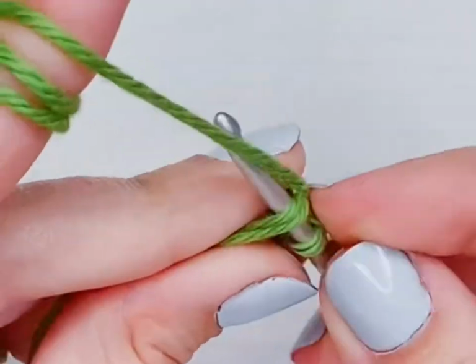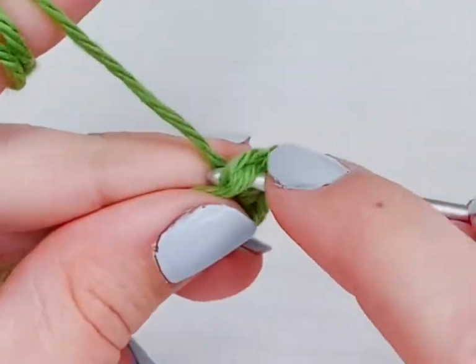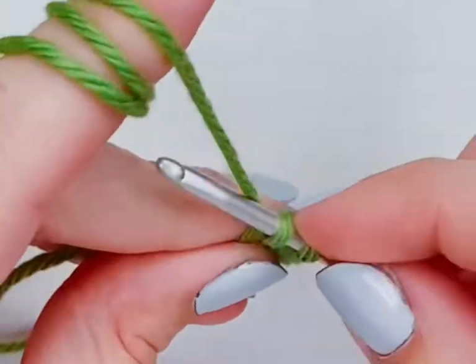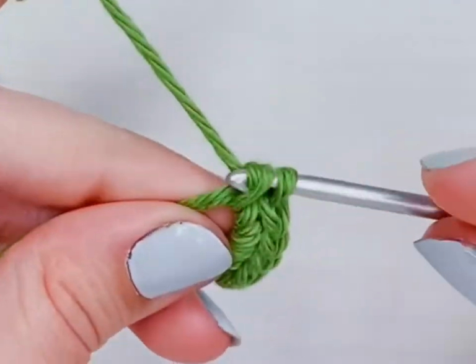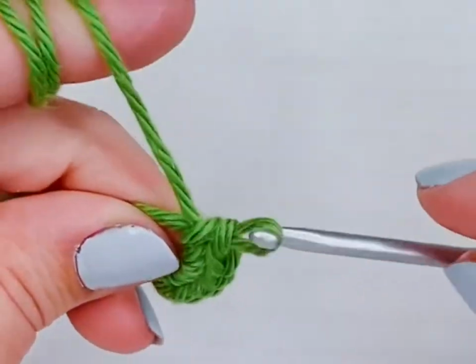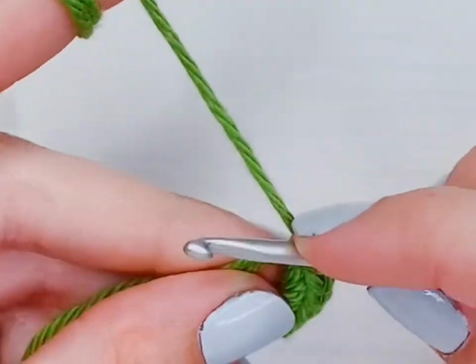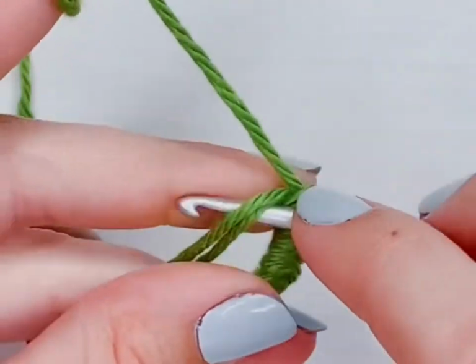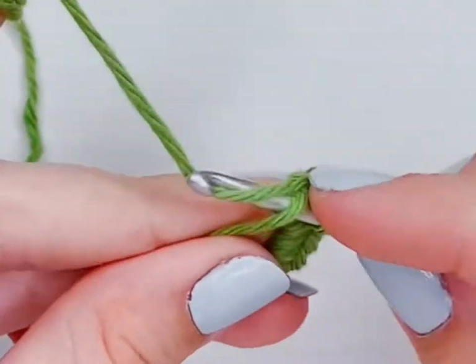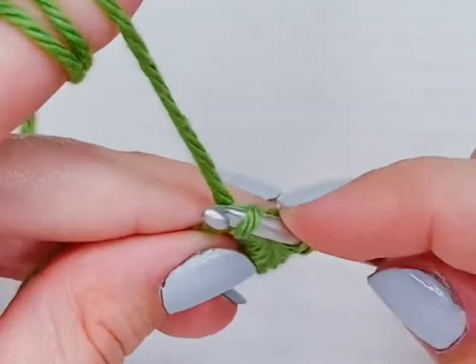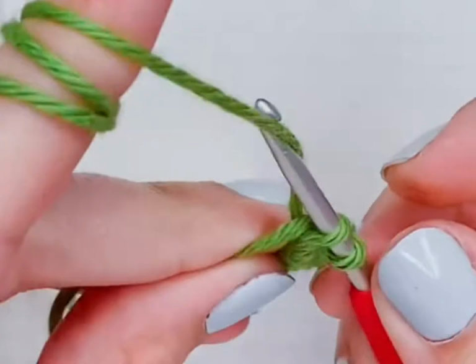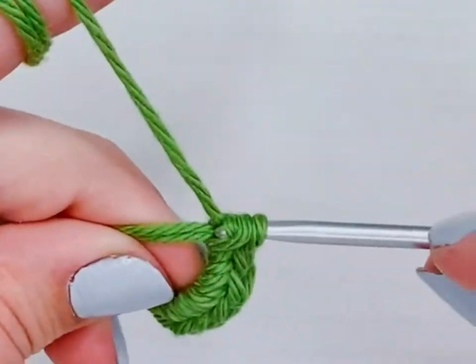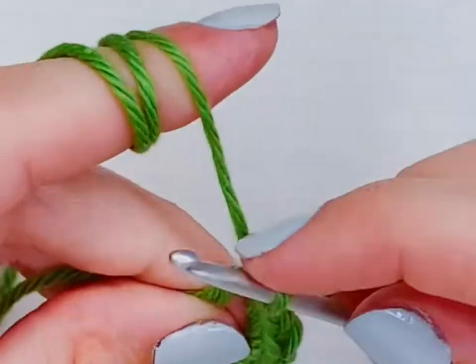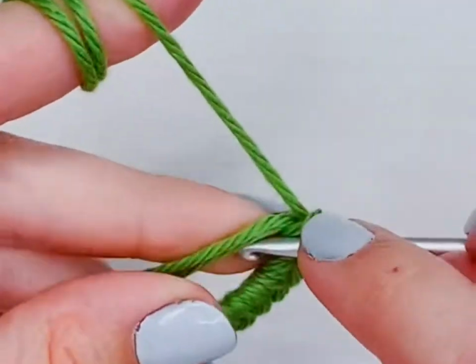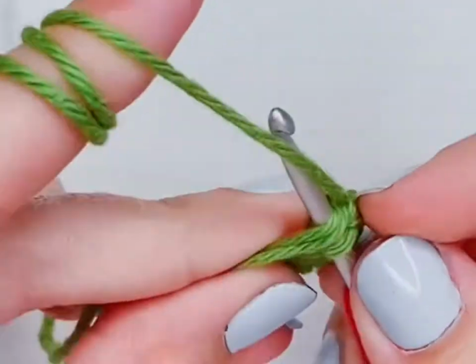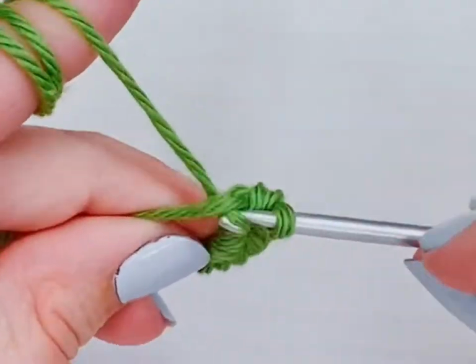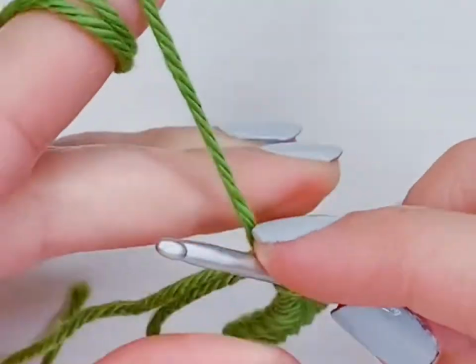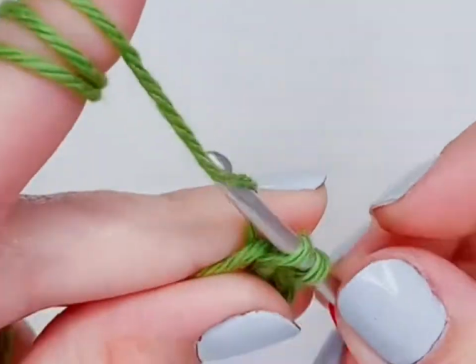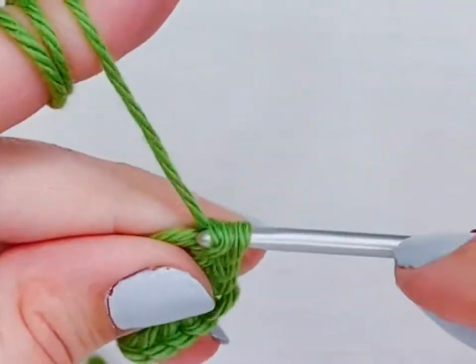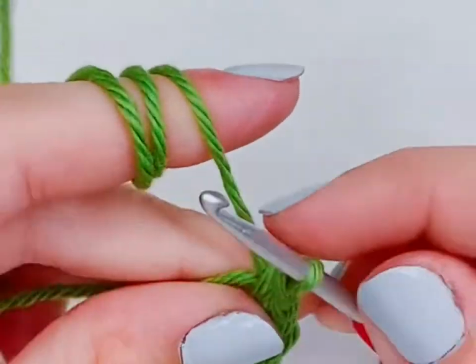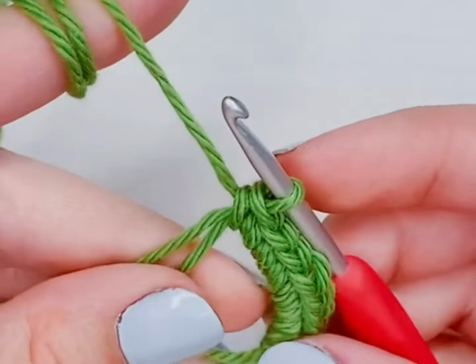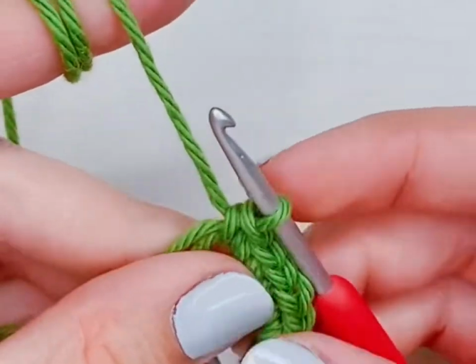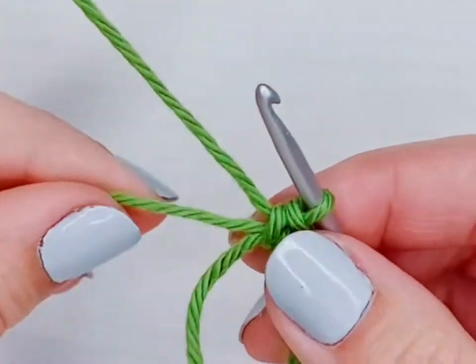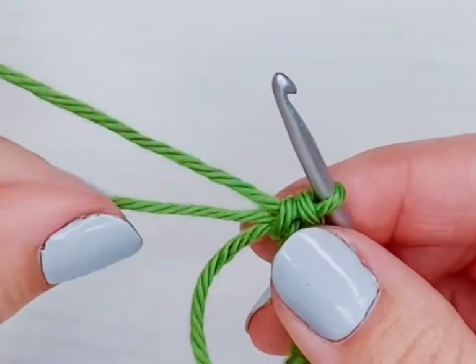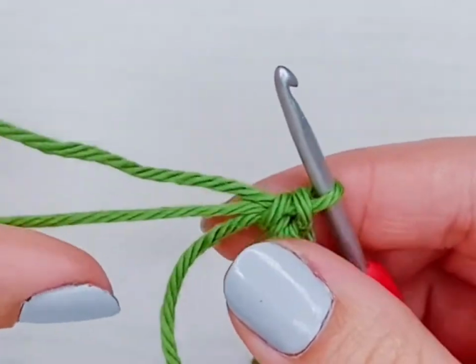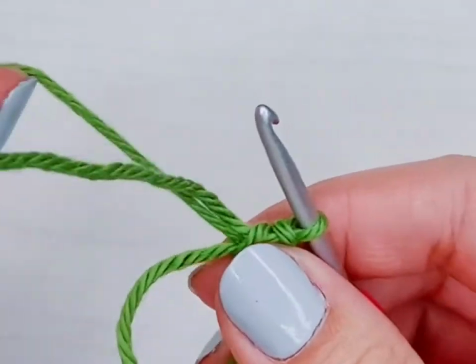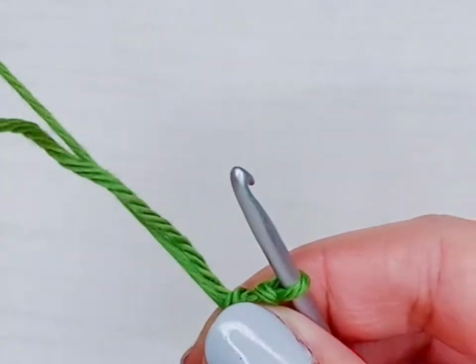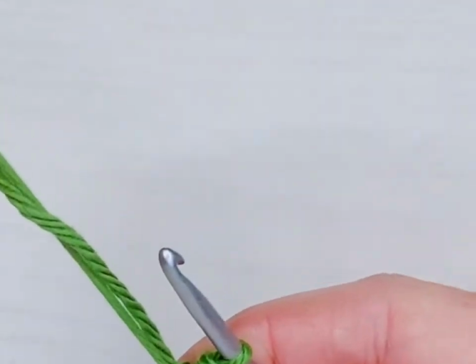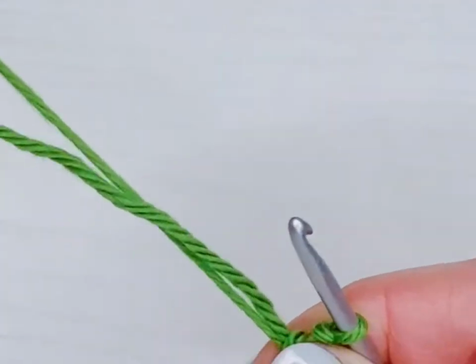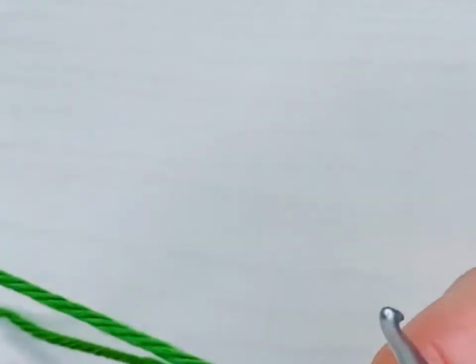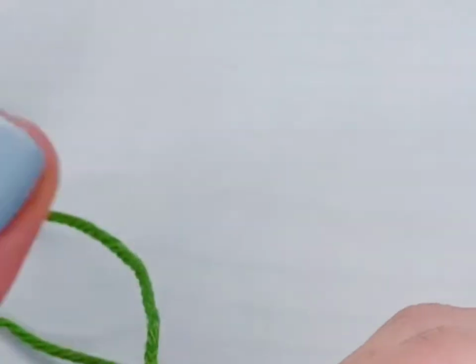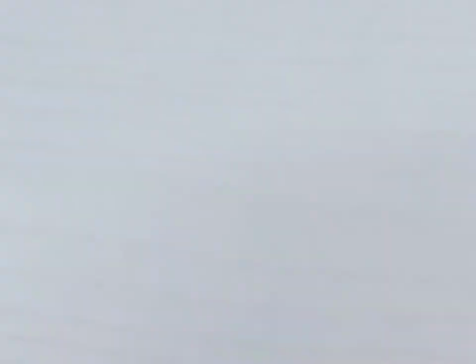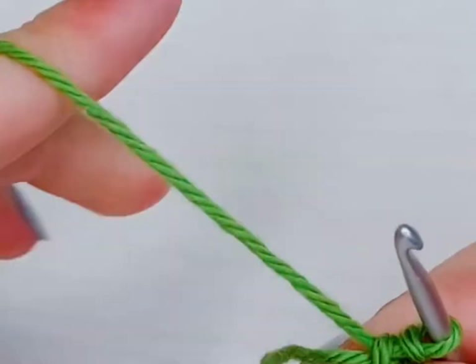I'm trying to make this ball as easy to understand as I can, so each part is going to have its own row and the row will be crocheted in its entirety. If you'd like to see more of these stitch tutorials, please let me know in the comments or by liking the video.